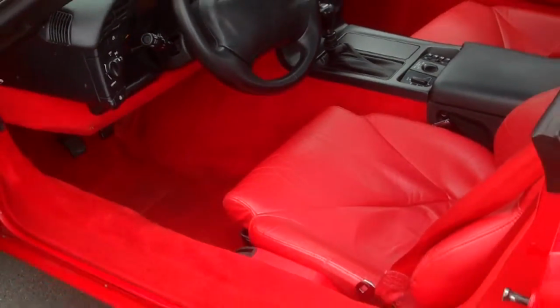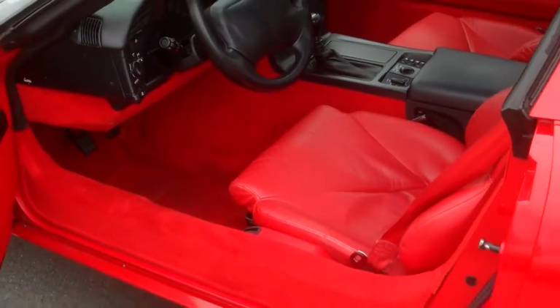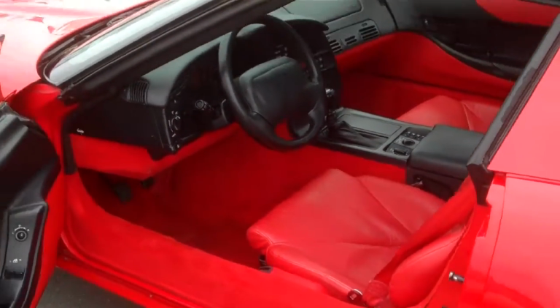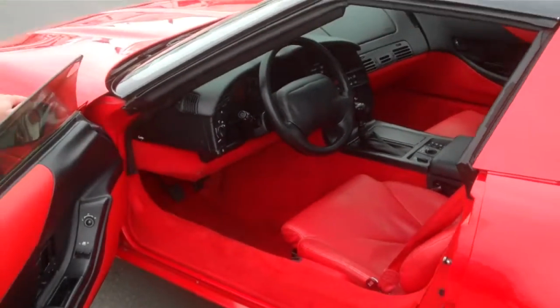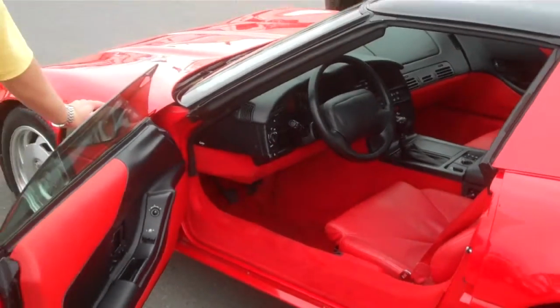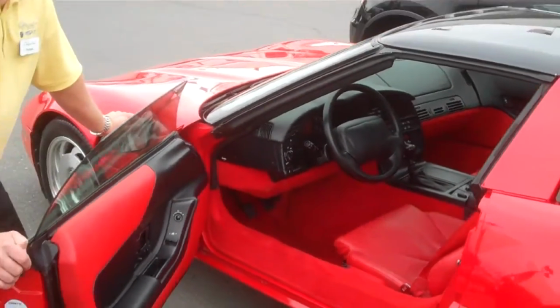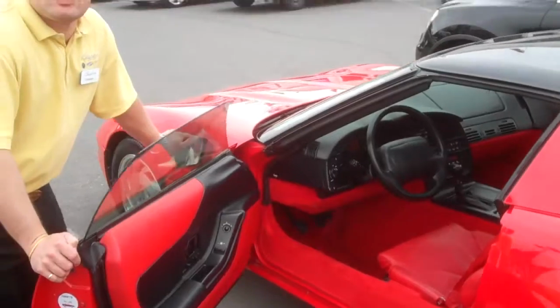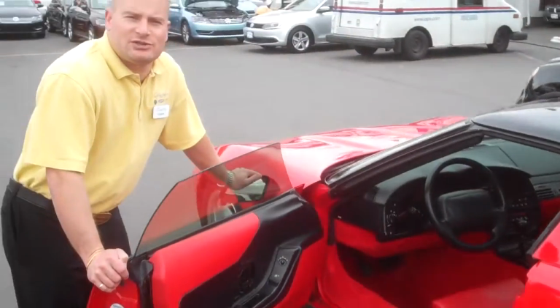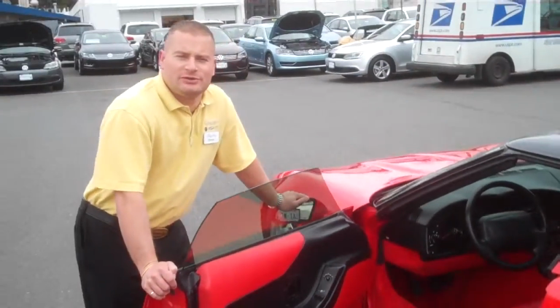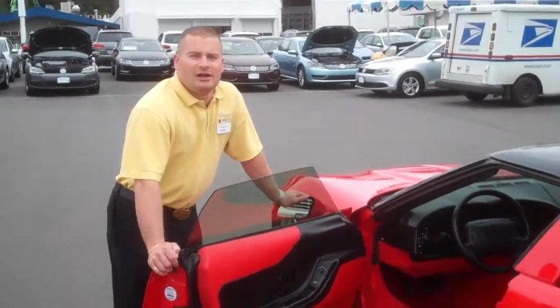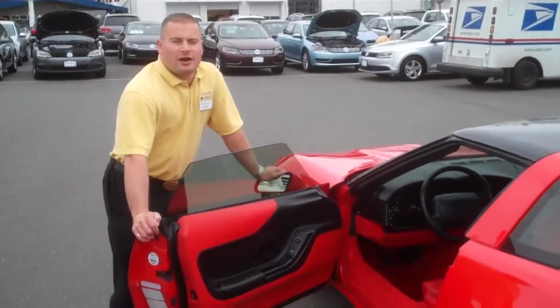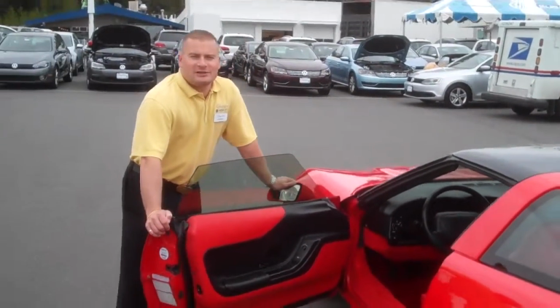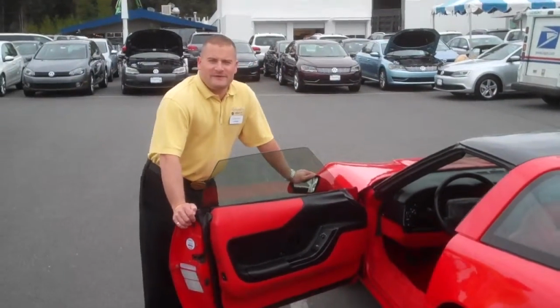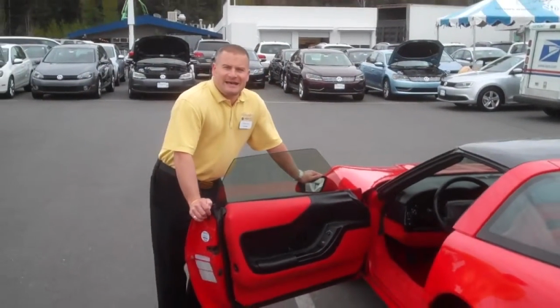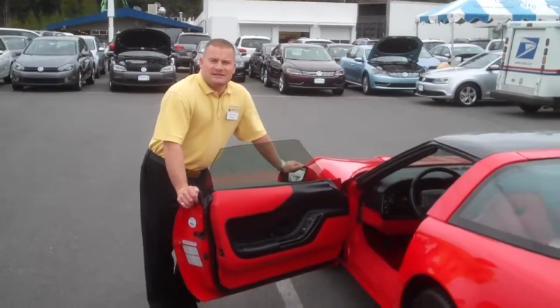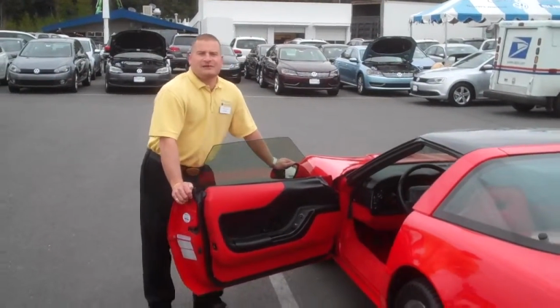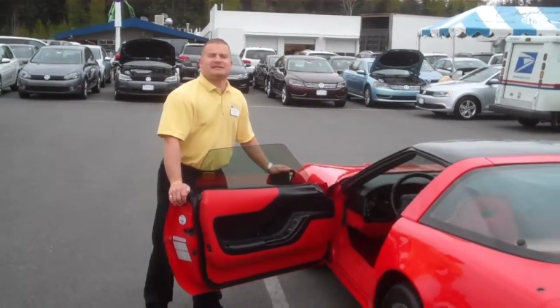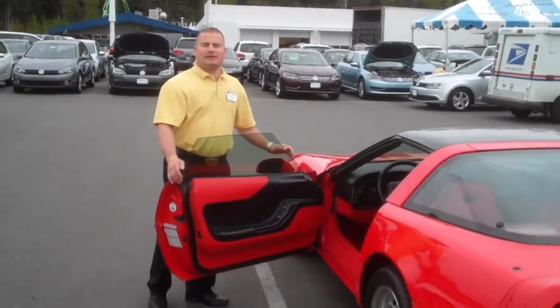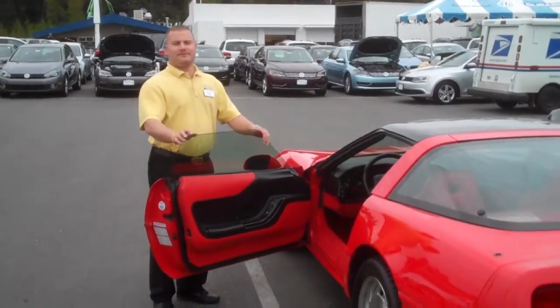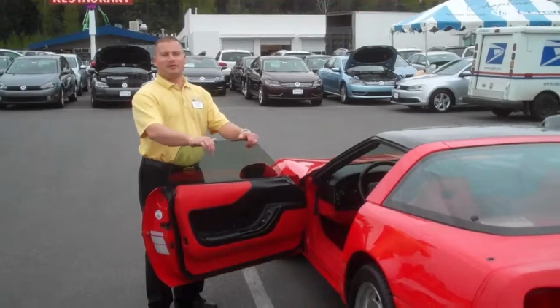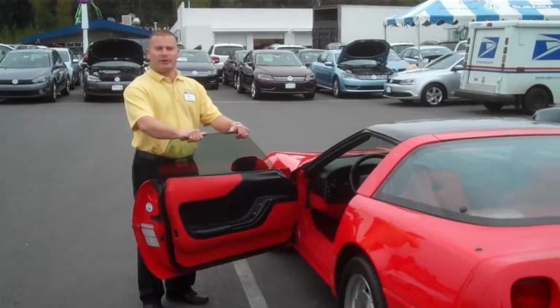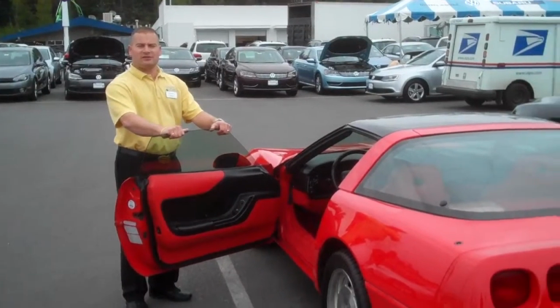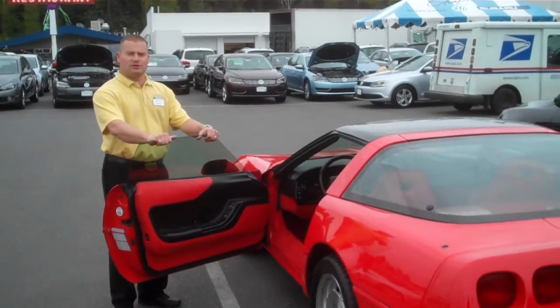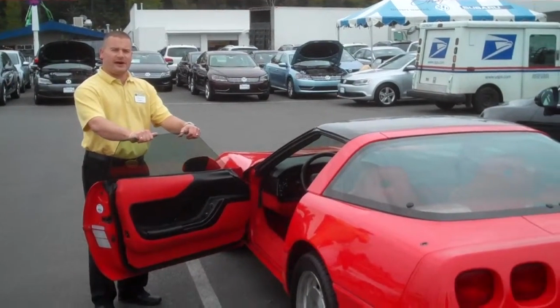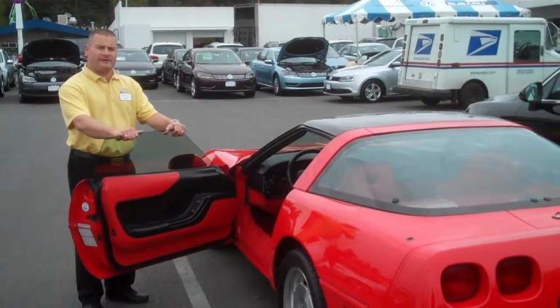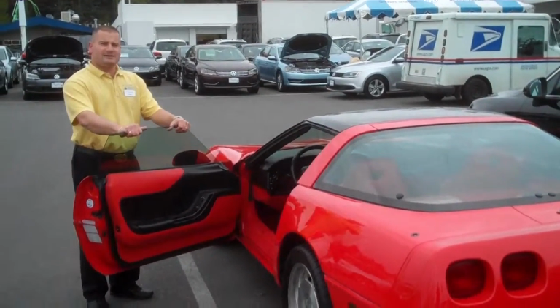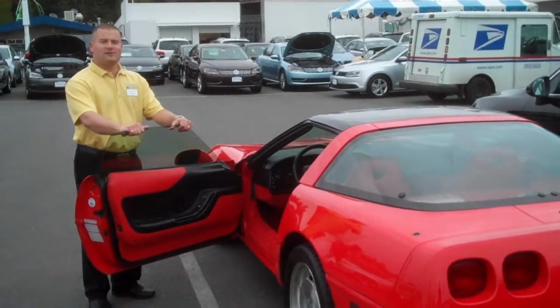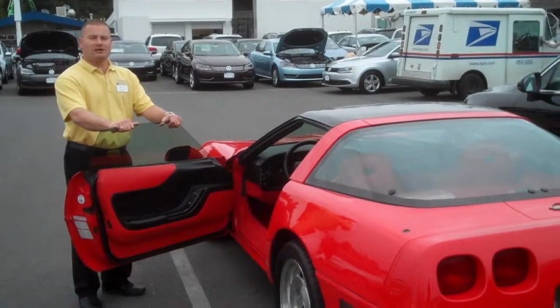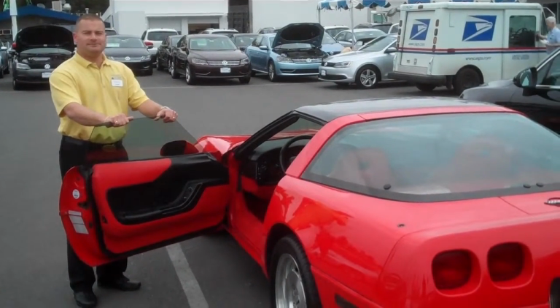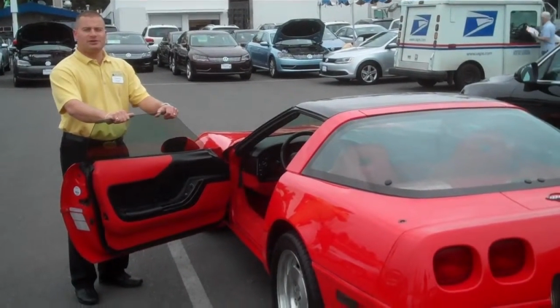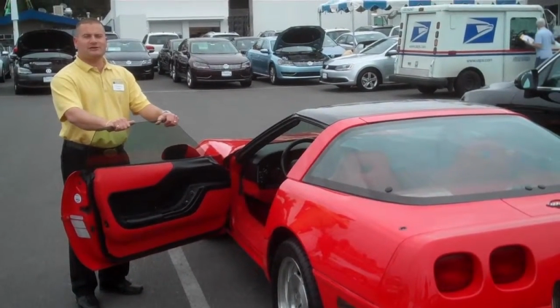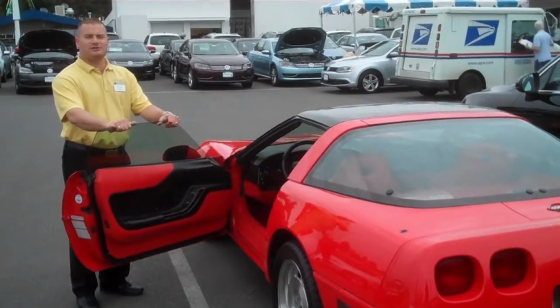We are located in Bellevue at Chaplin's Volkswagen Subaru. Our address is 15,000 SE East Gateway. Our phone number direct is 425-641-2002.